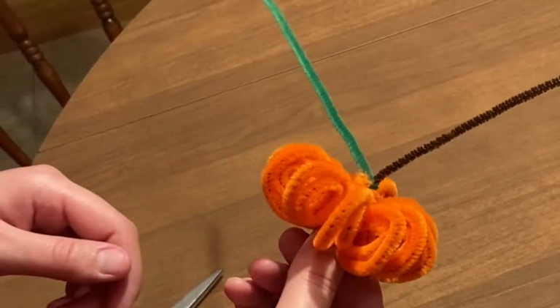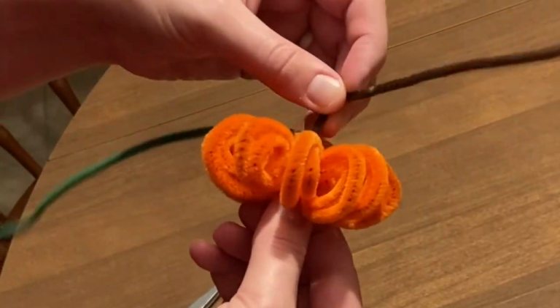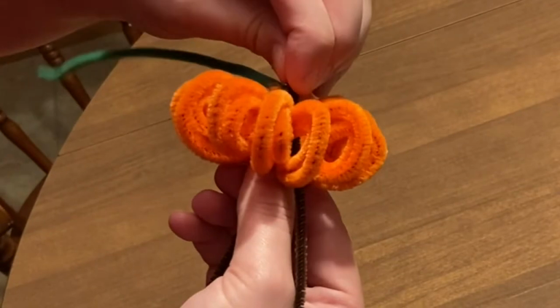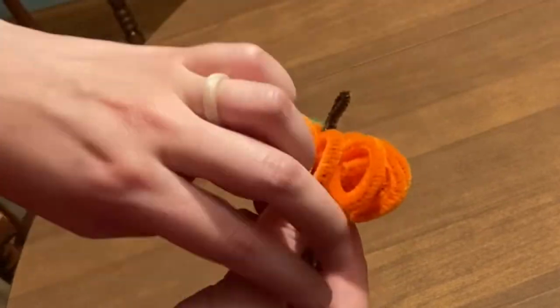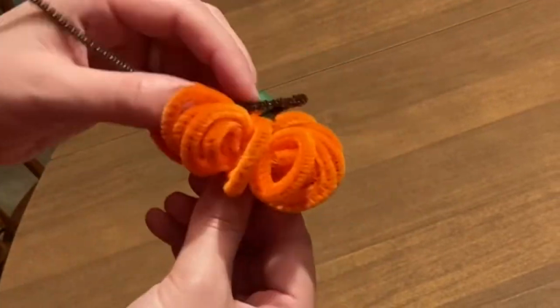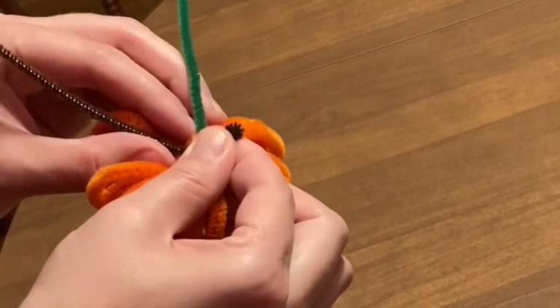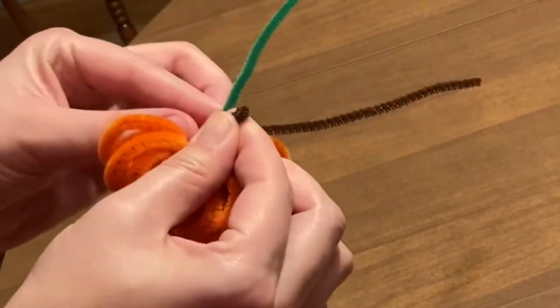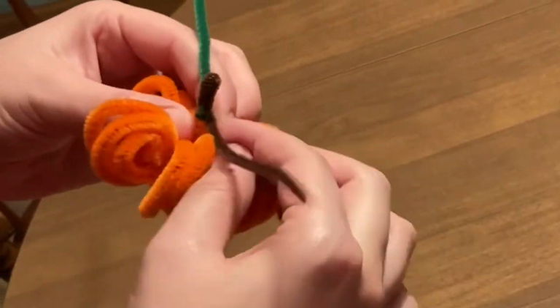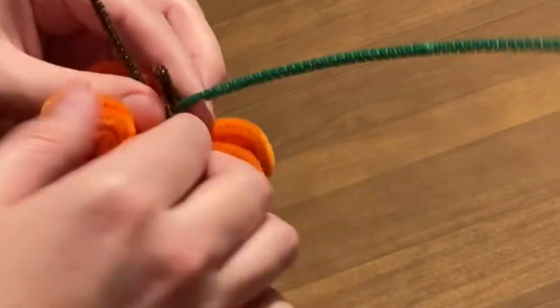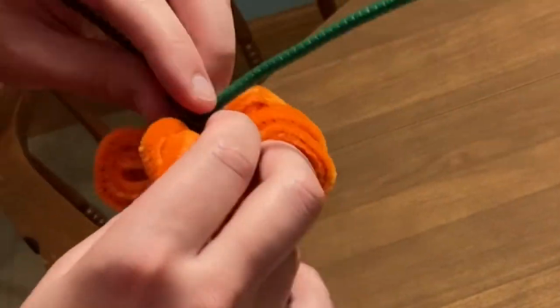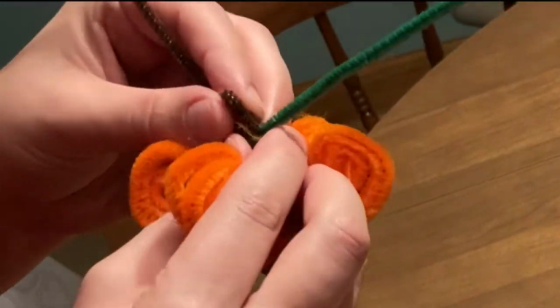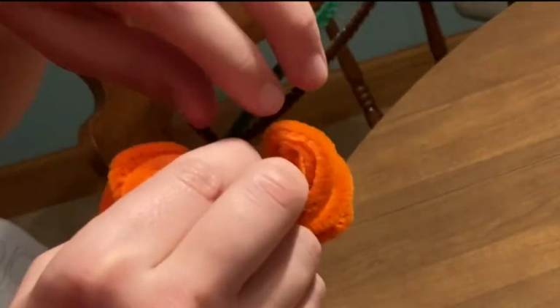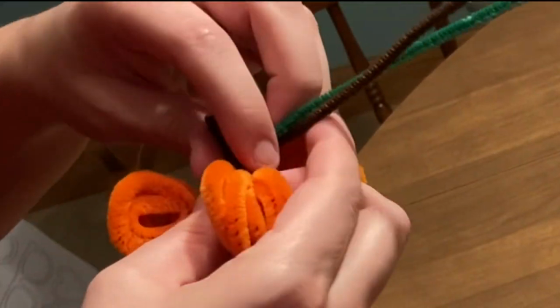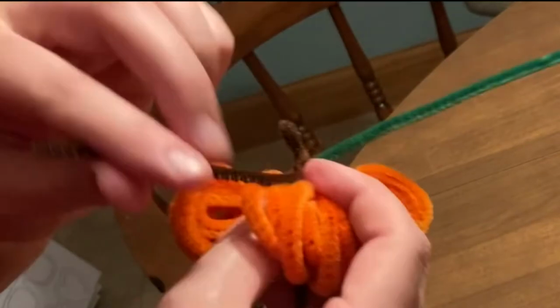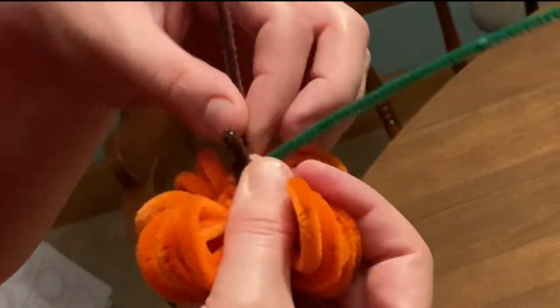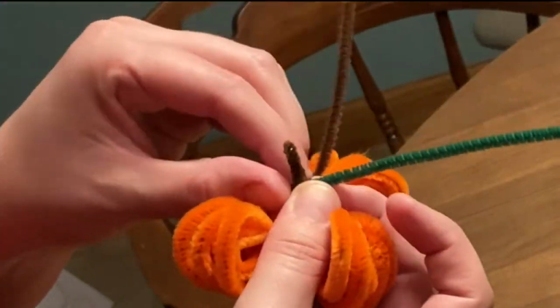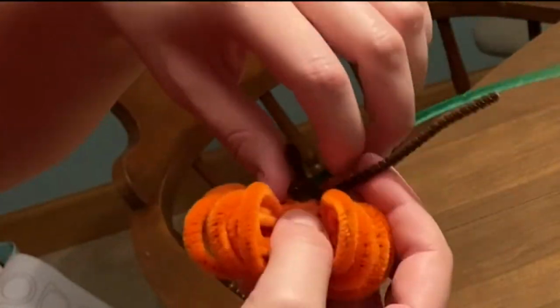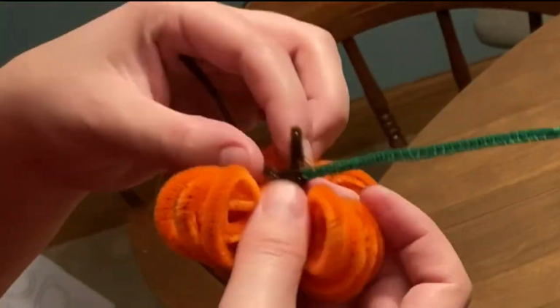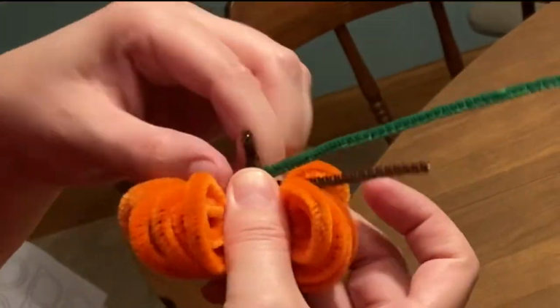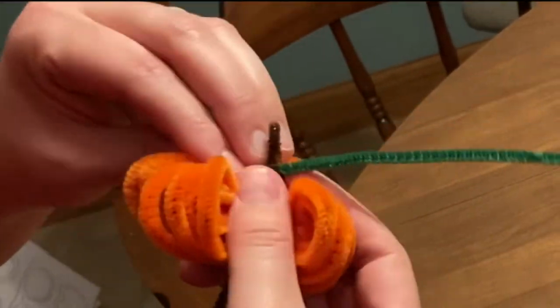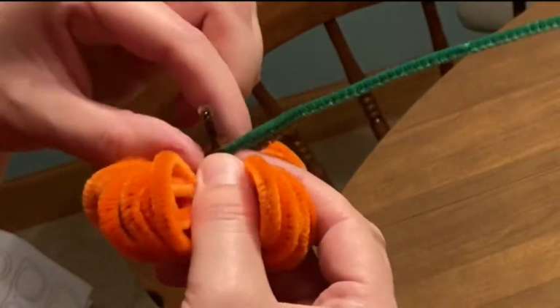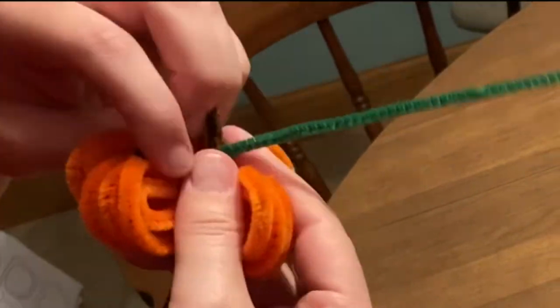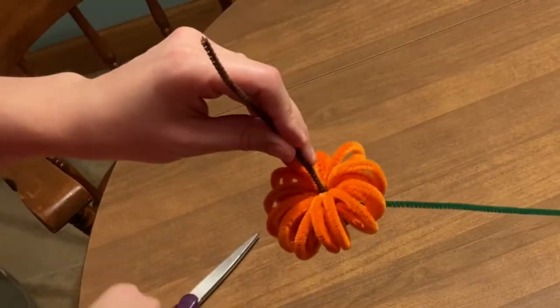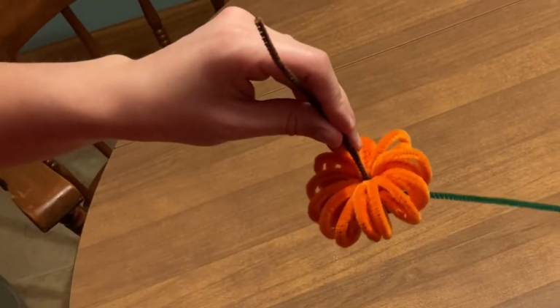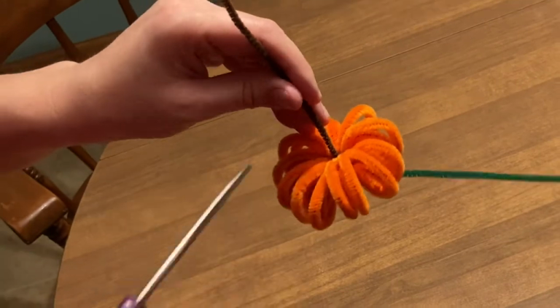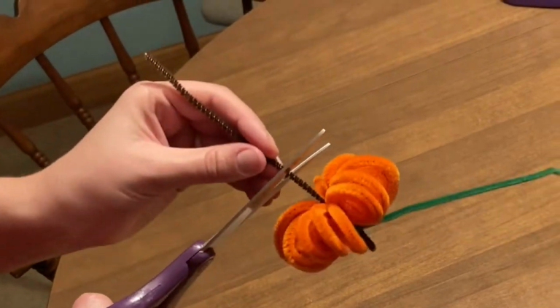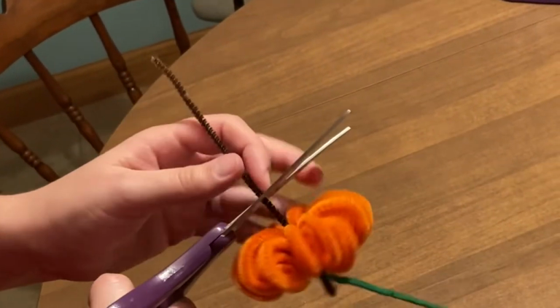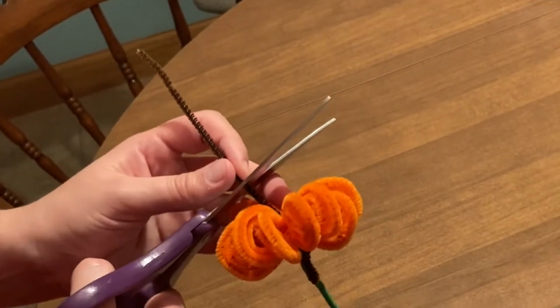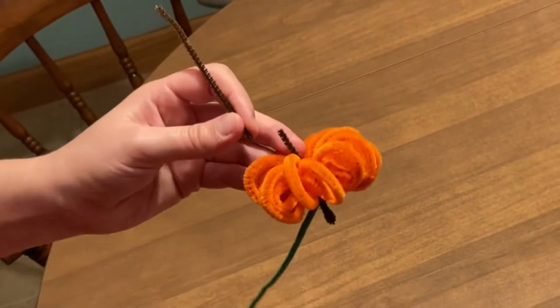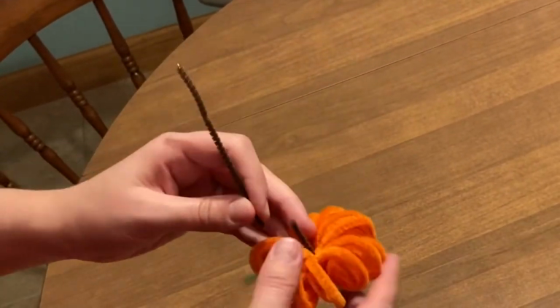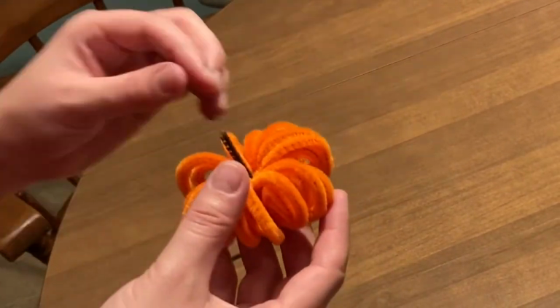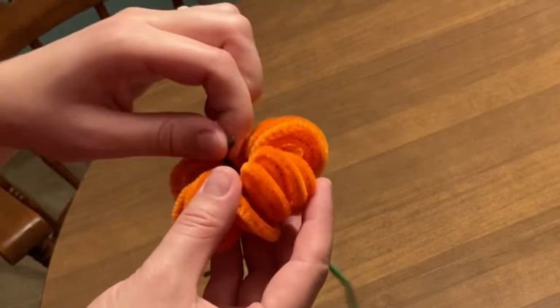Then you'll bend over the top of the brown pipe cleaner to make it look like a stem. Wrap the tail or end of the brown pipe cleaner around the bottom of the stem. You need to cut the bottom of the brown pipe cleaner and bend it over and back into the bottom of the pumpkin.